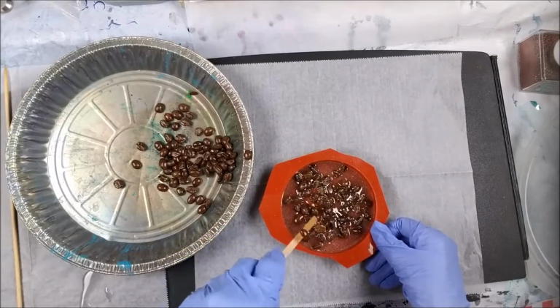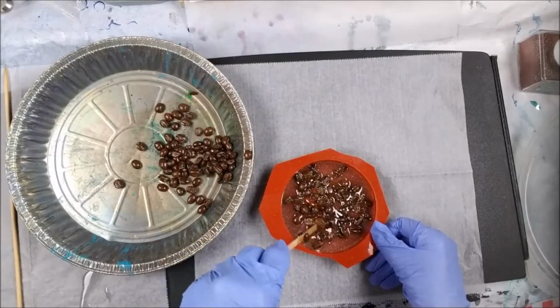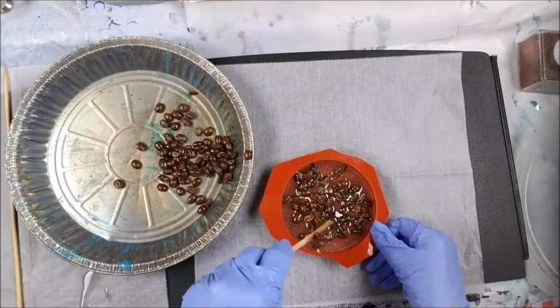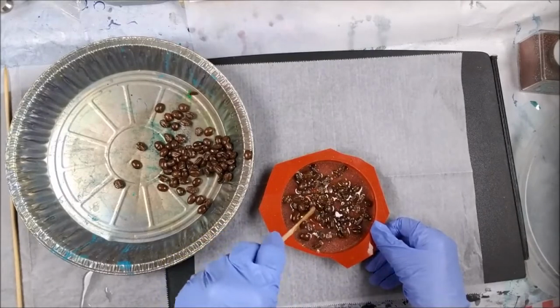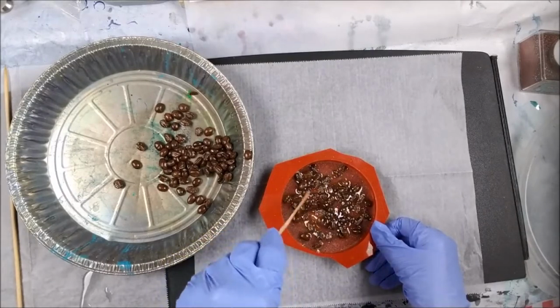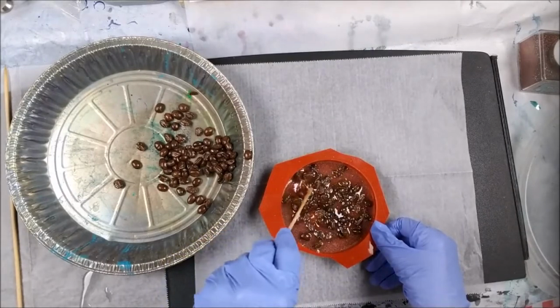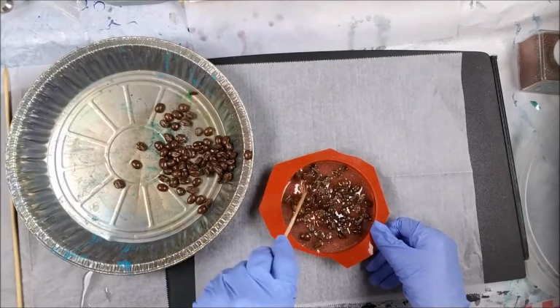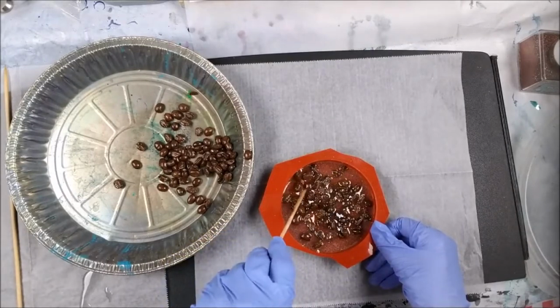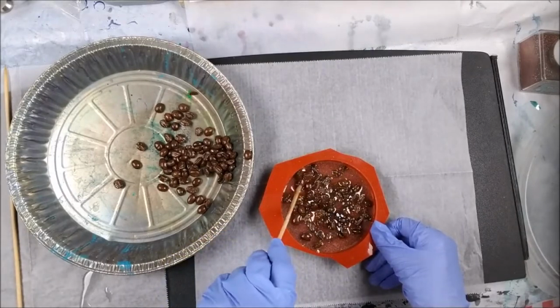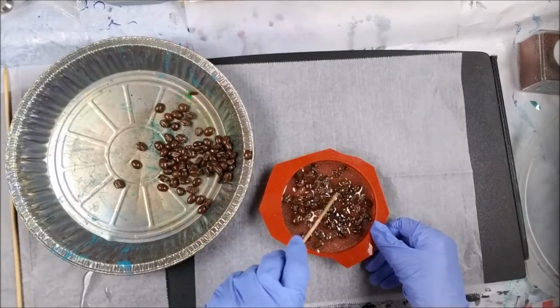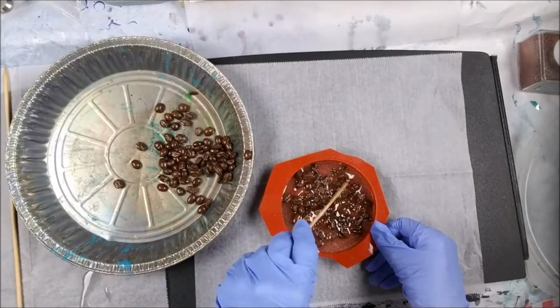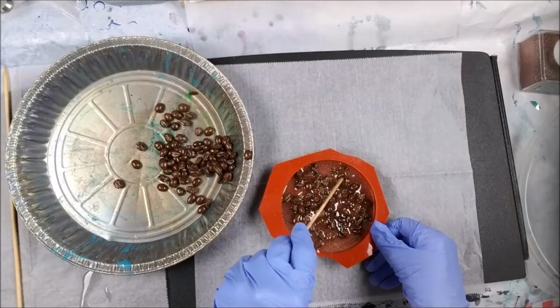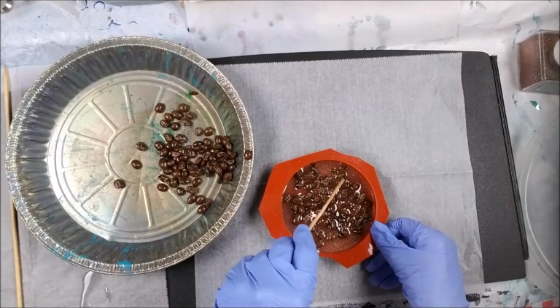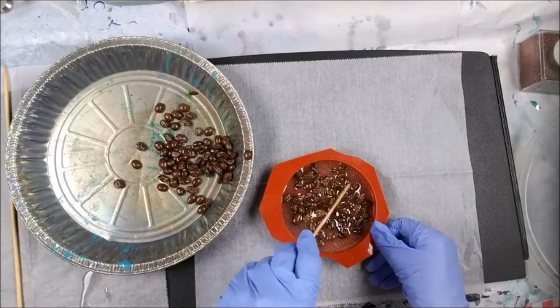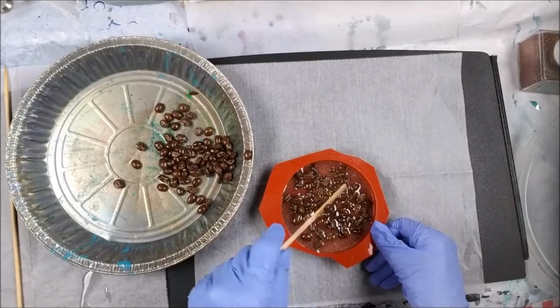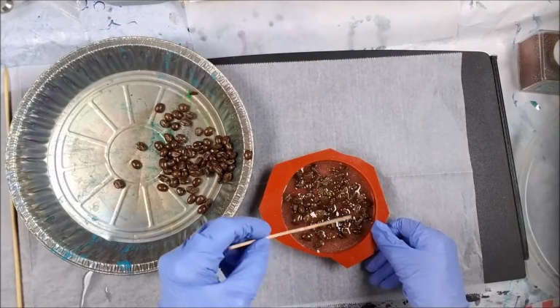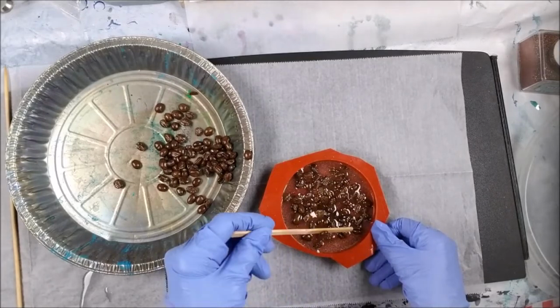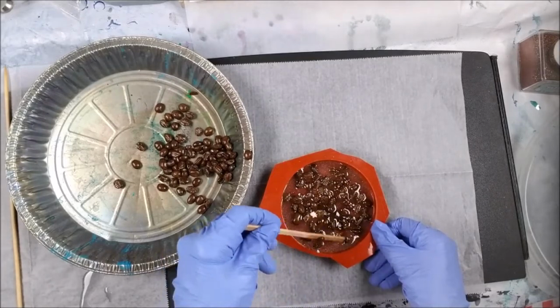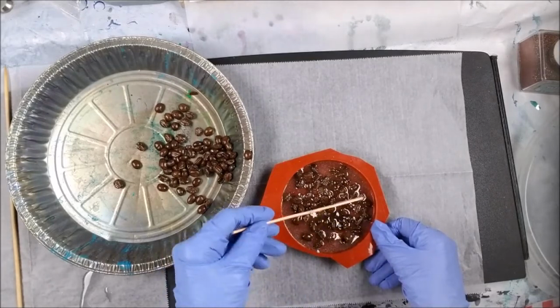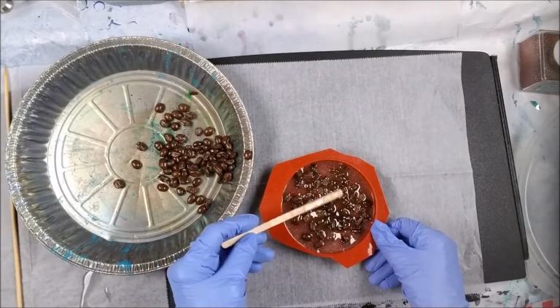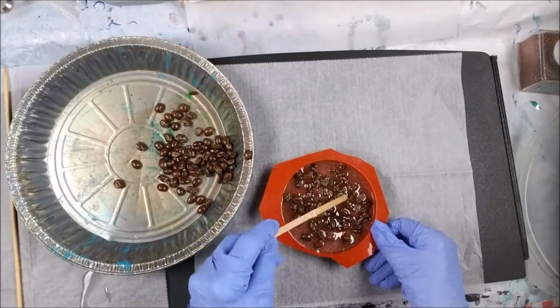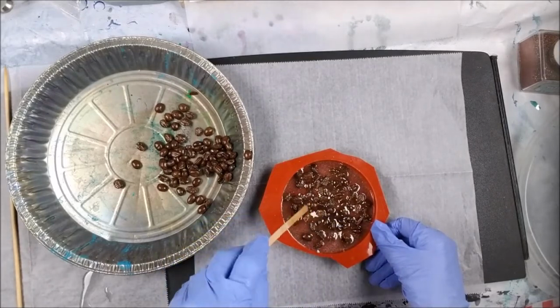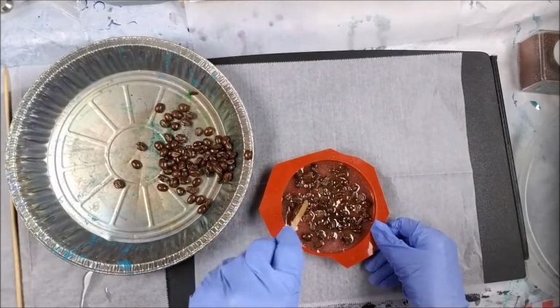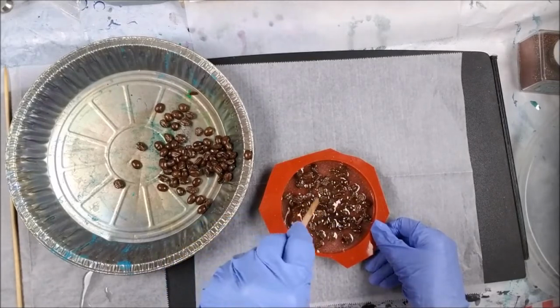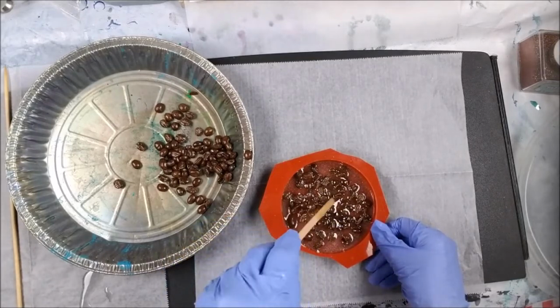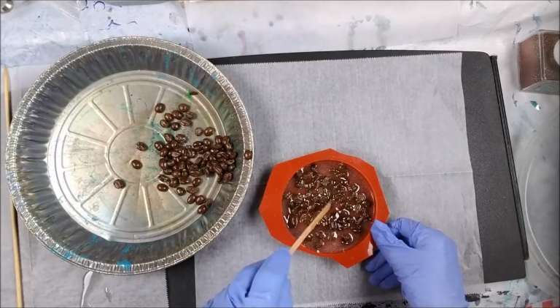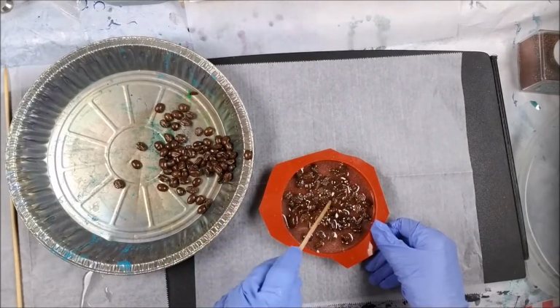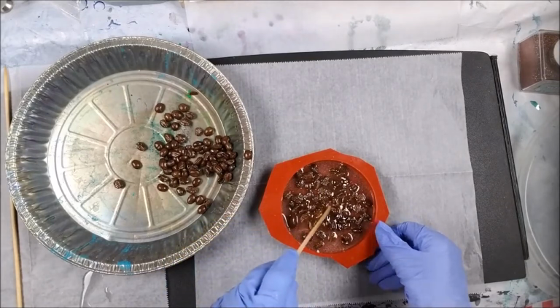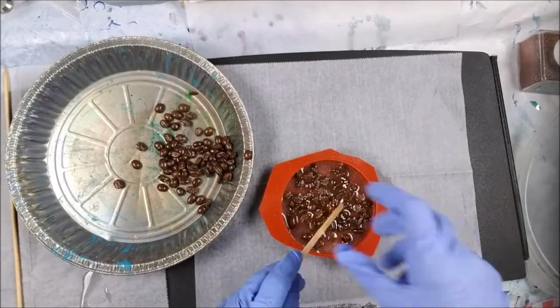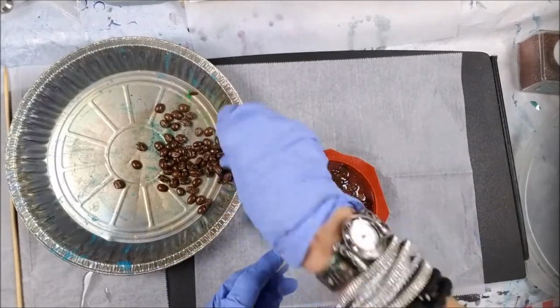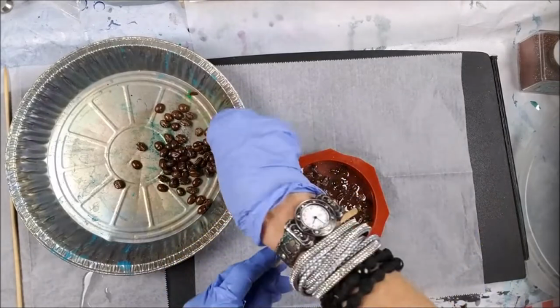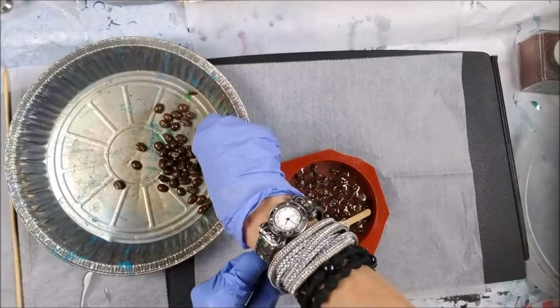I'm taking my little stir stick and mixing it up in there. Then I take a little heat to it to bust some more bubbles — very light heat.